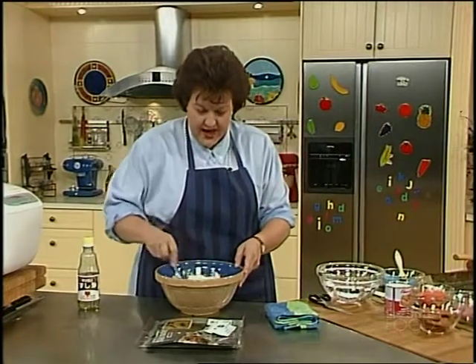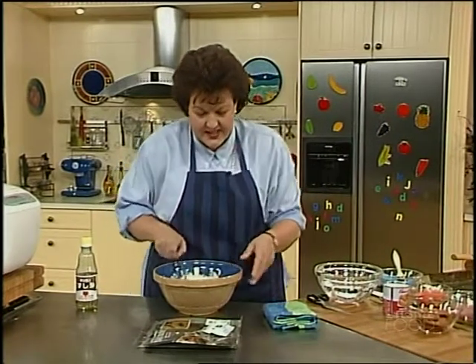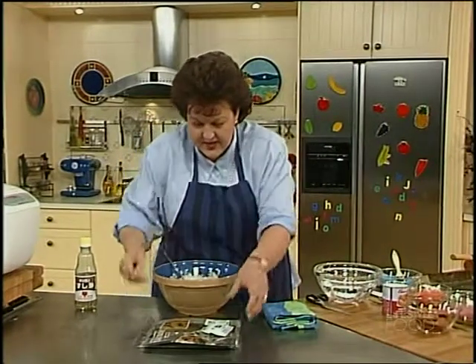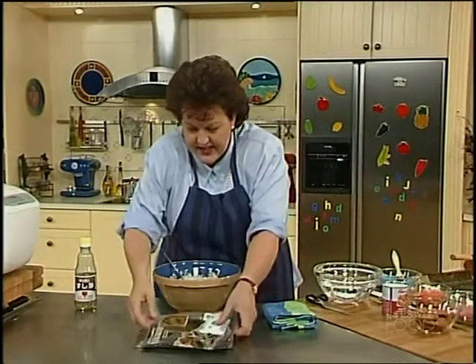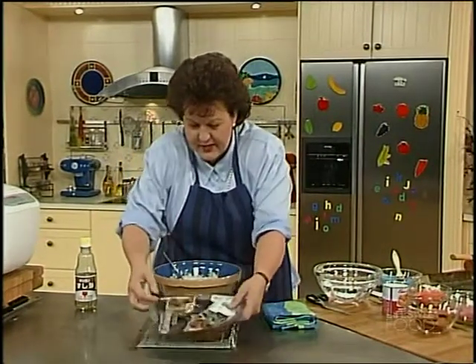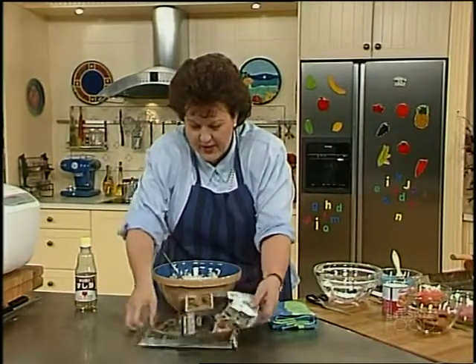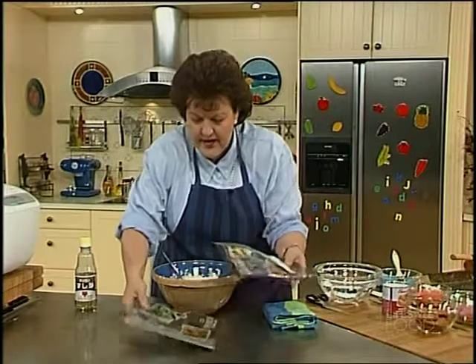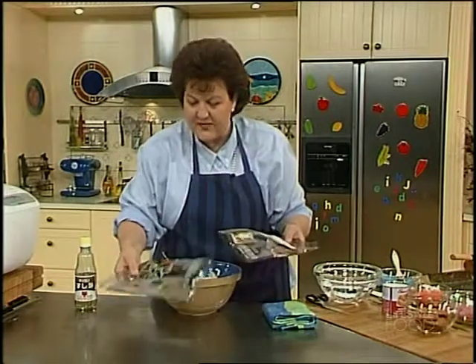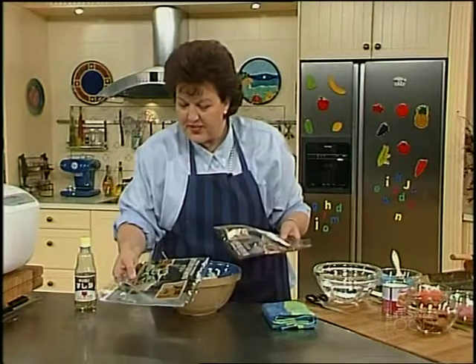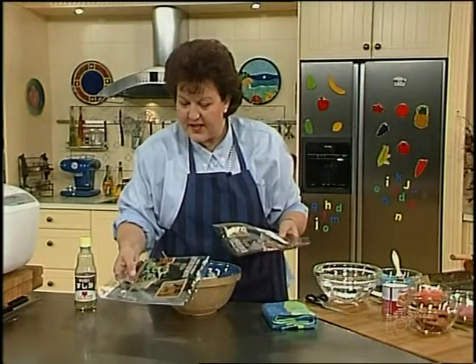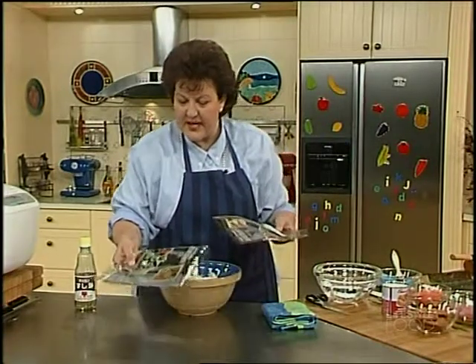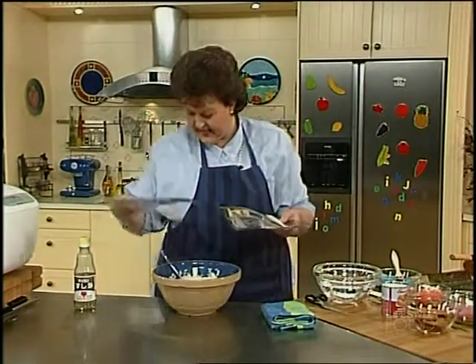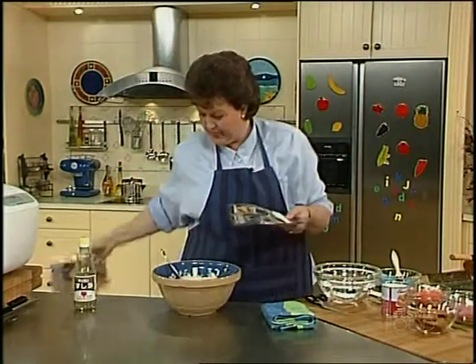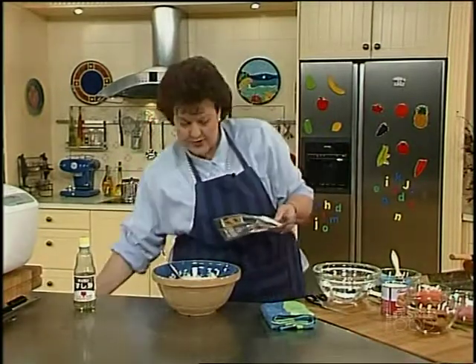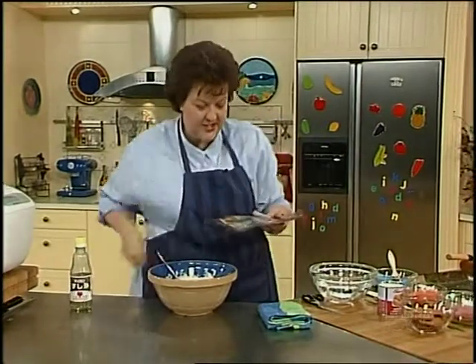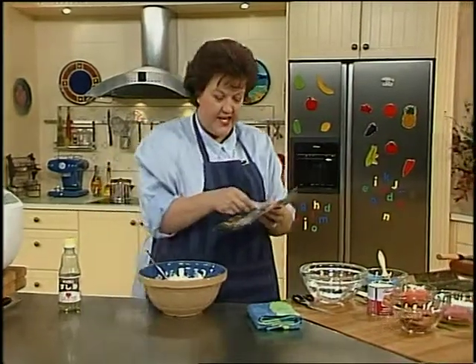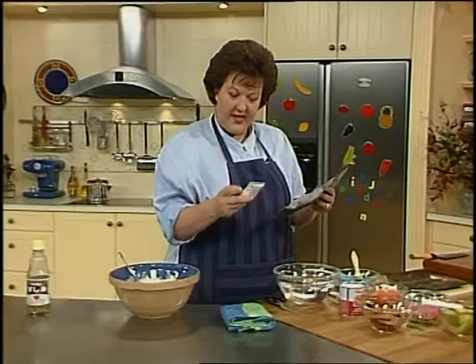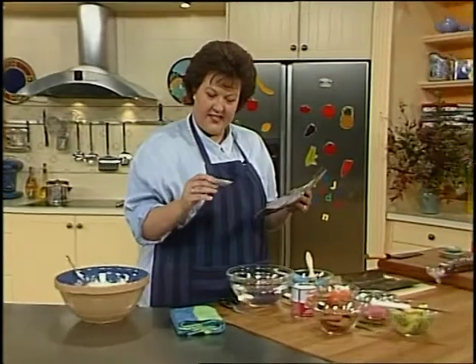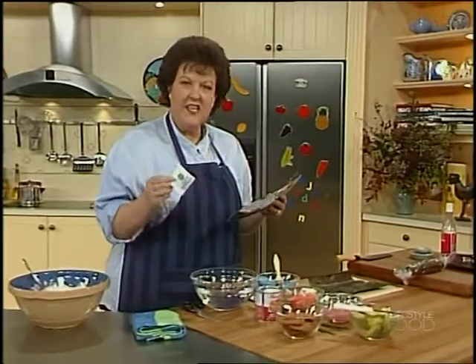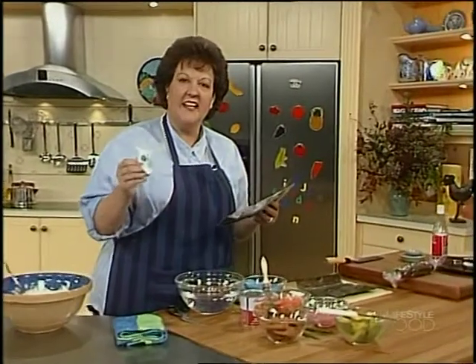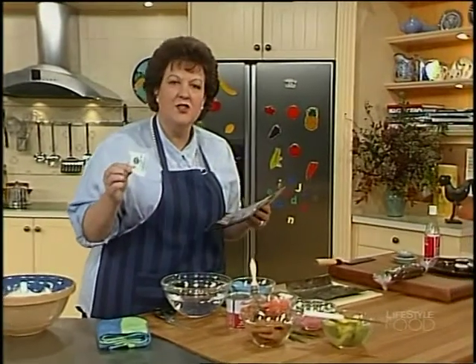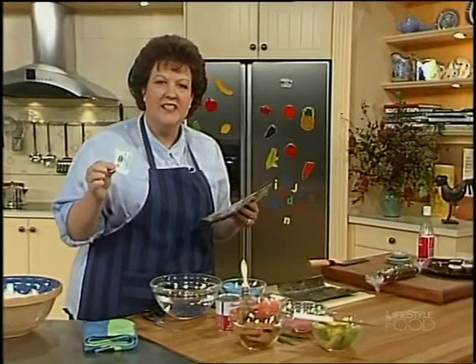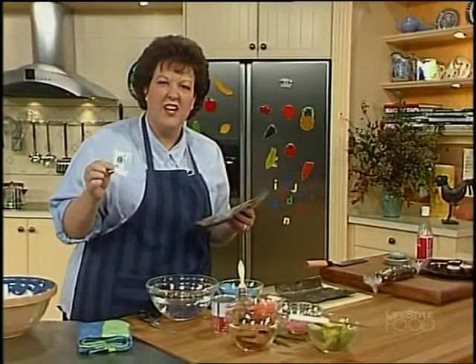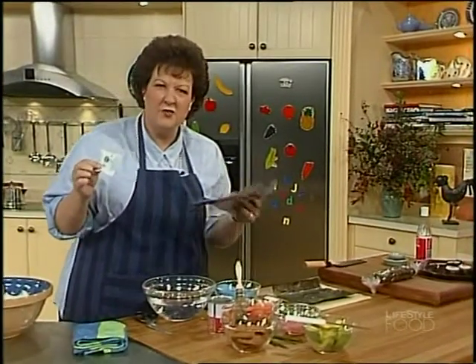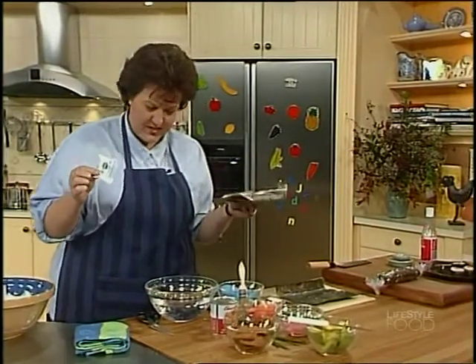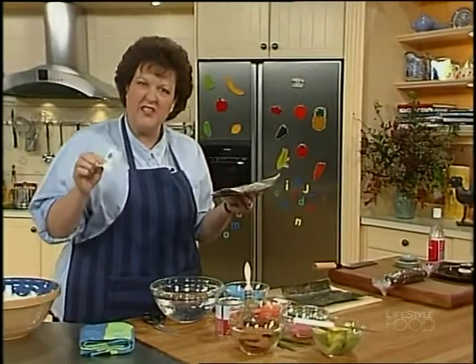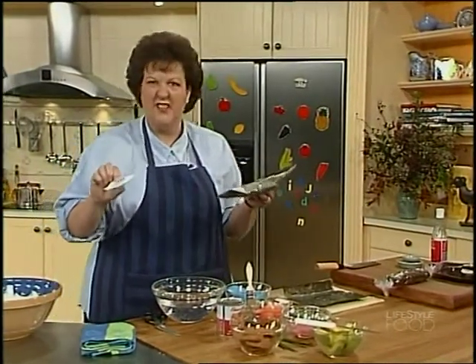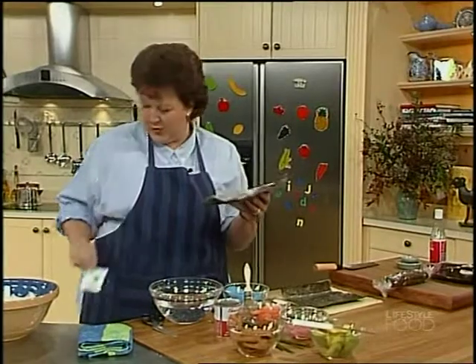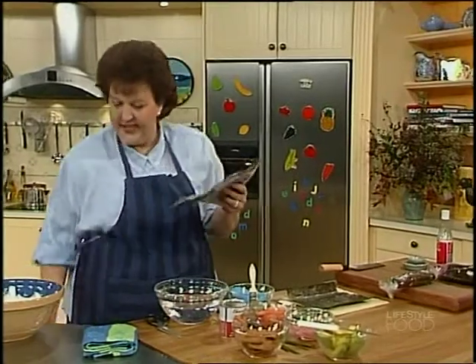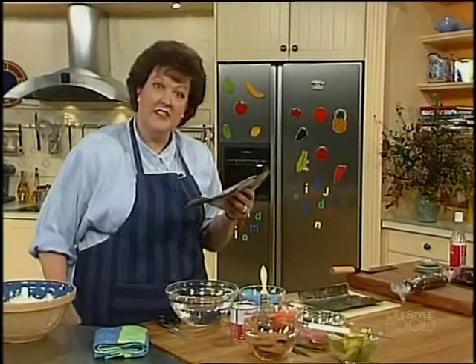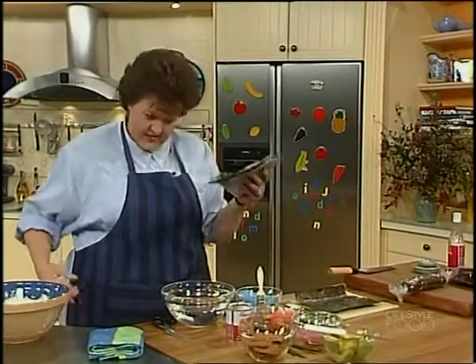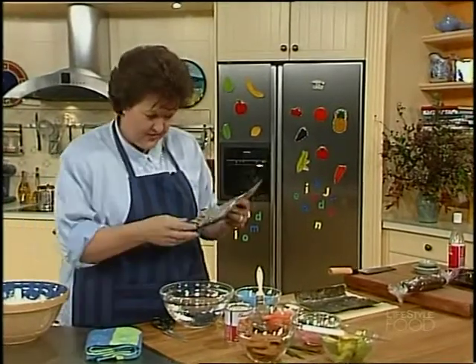The next thing you're going to need is the seaweed. It's available in the supermarkets in packets like this. What you've got to watch is that inside there's a cunning little sachet of crystals to stop it getting moist. Don't eat that — not a good look.